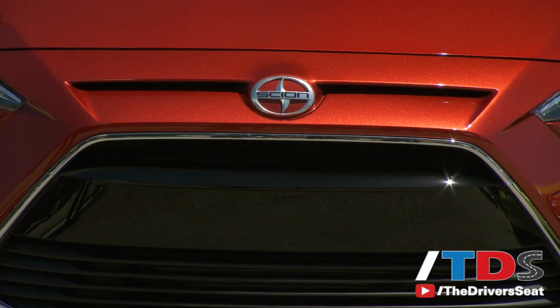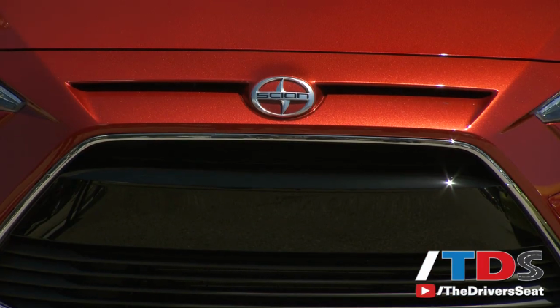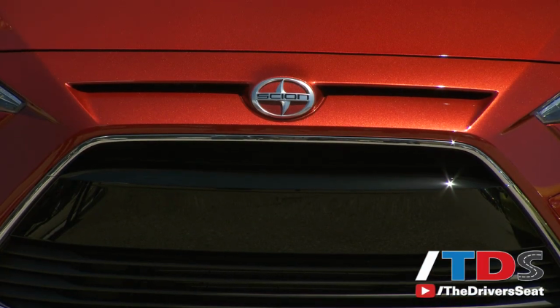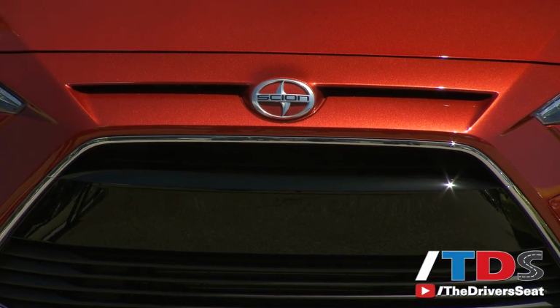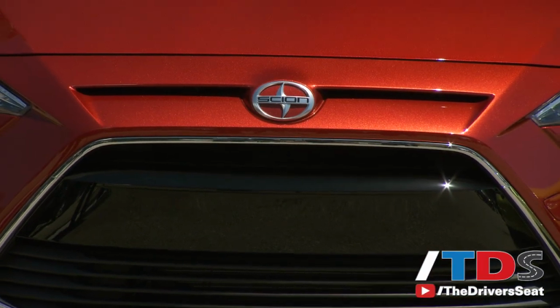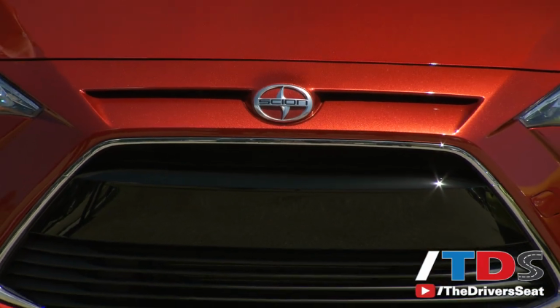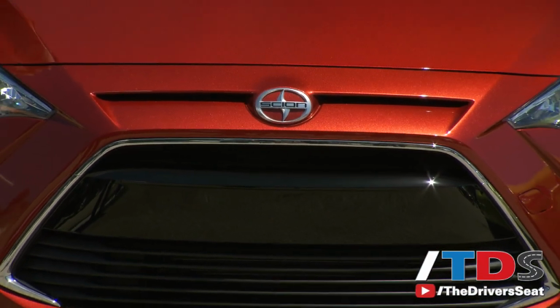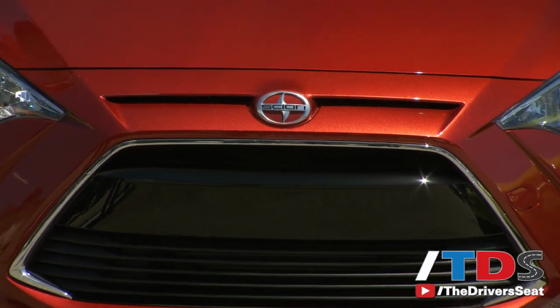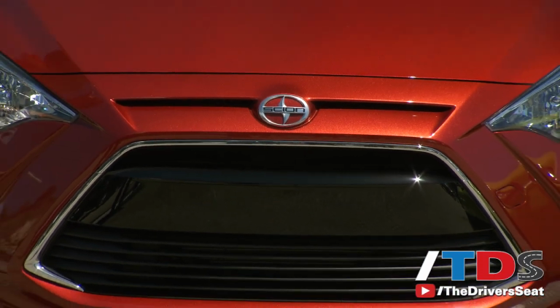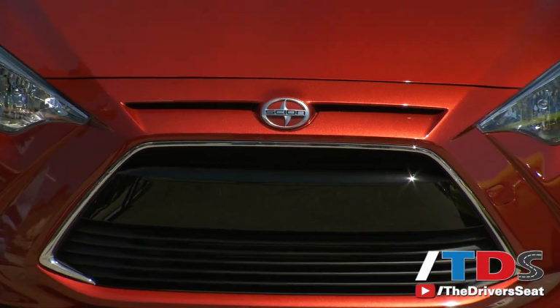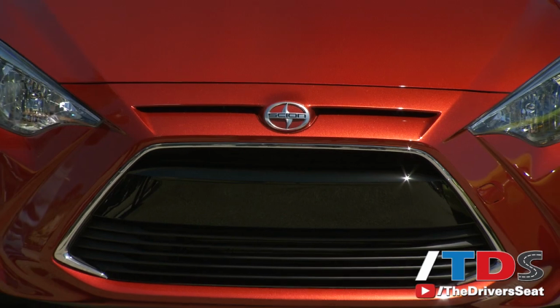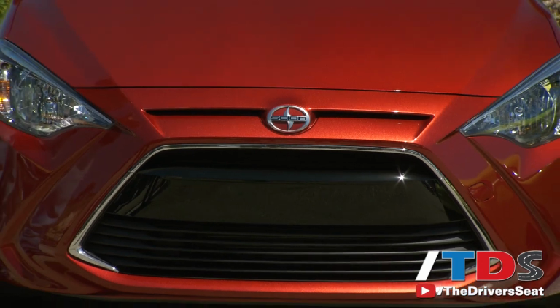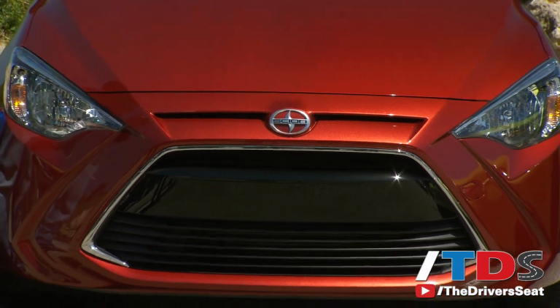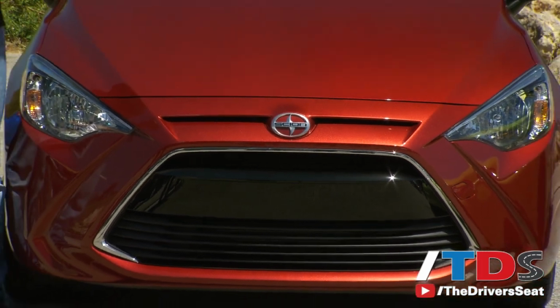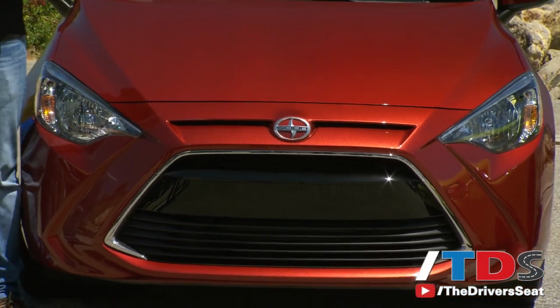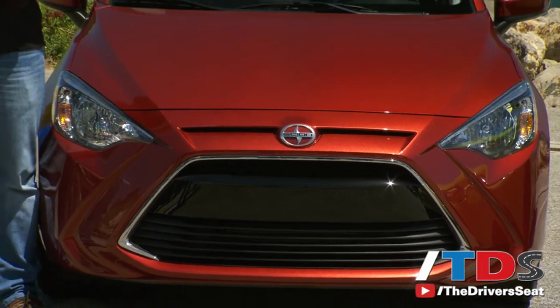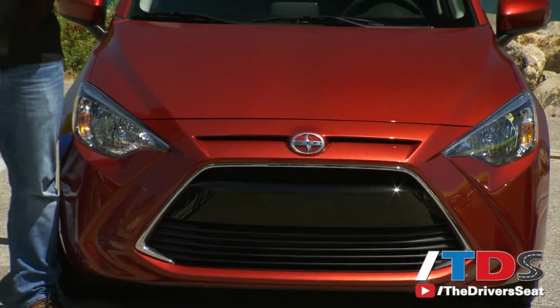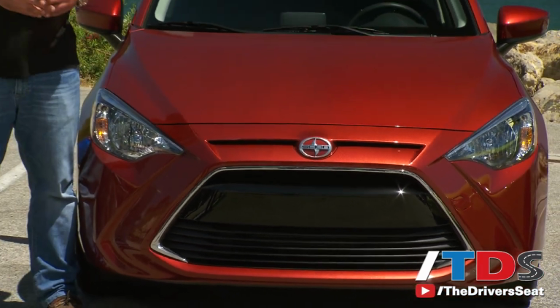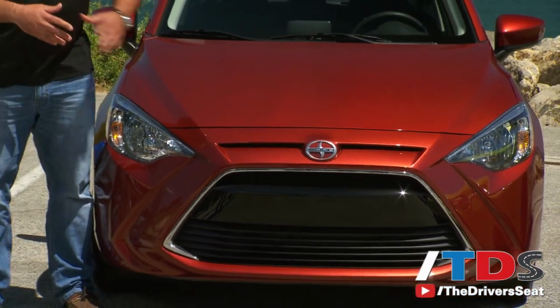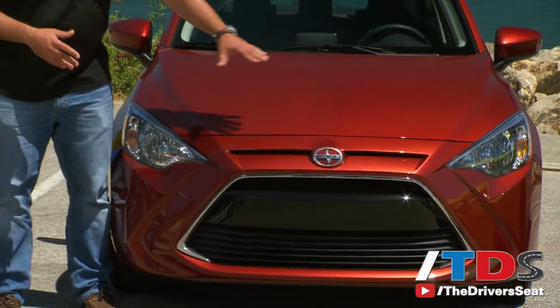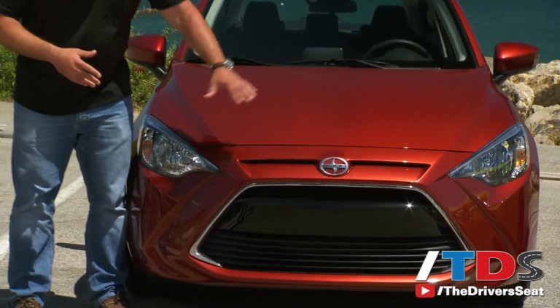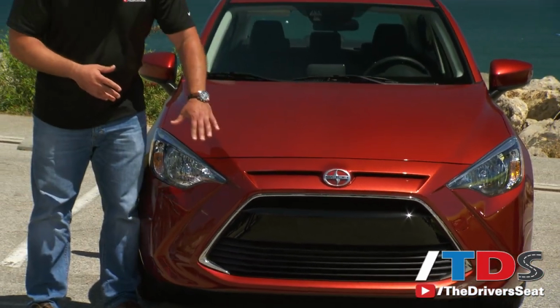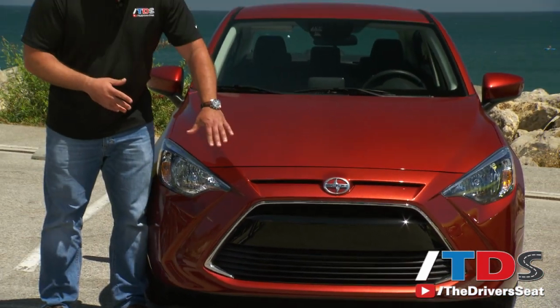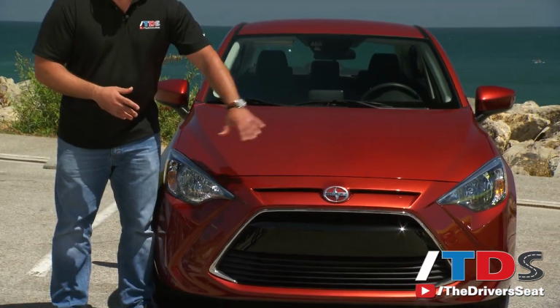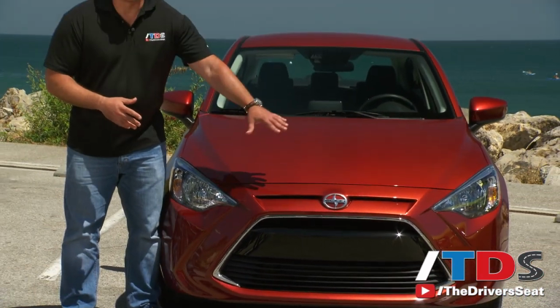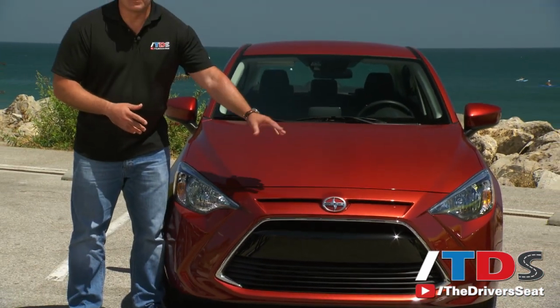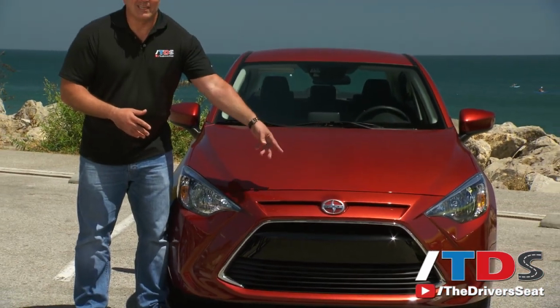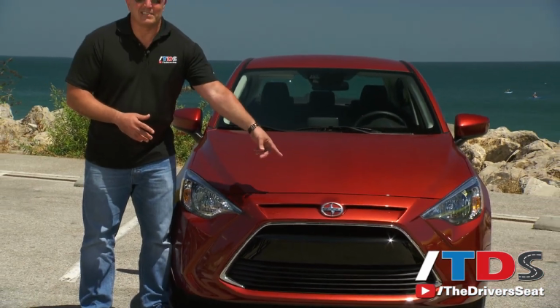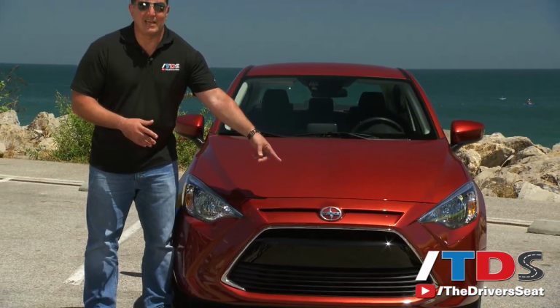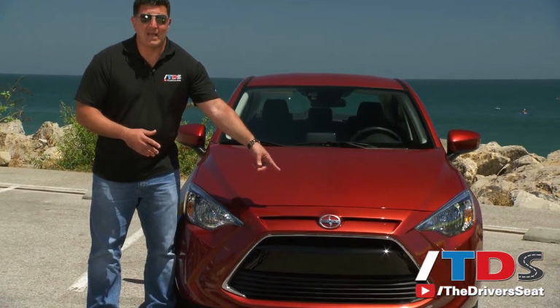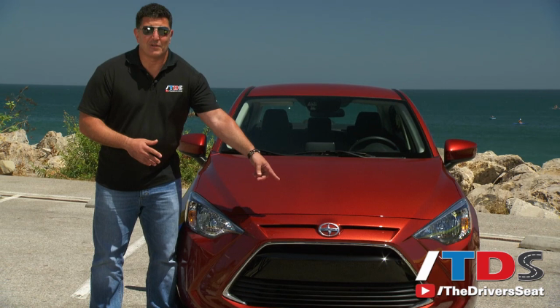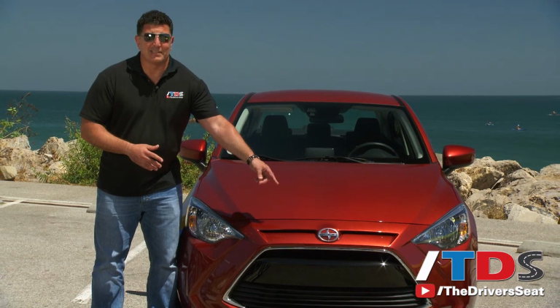When you look at the exterior of the Scion IA, very little was changed or influenced by Scion. In fact, the only thing that's different is this grille and that Scion badge right there.